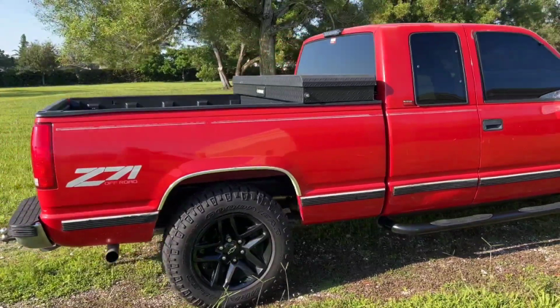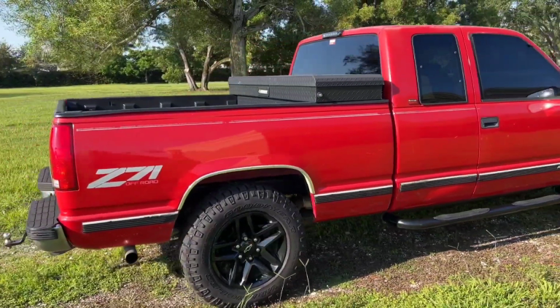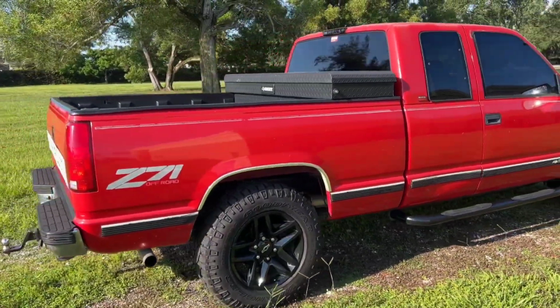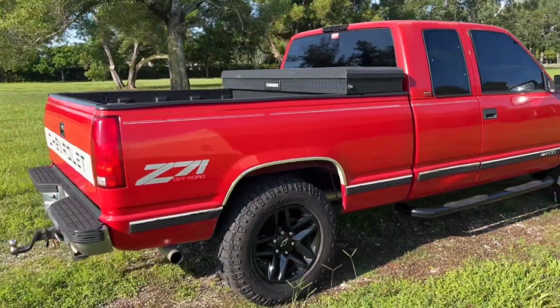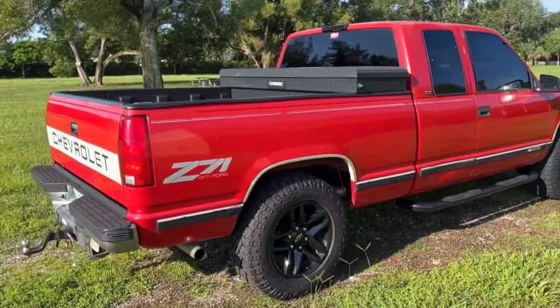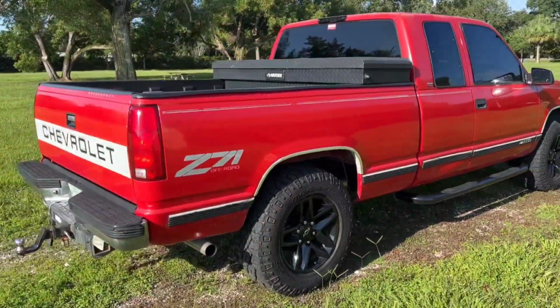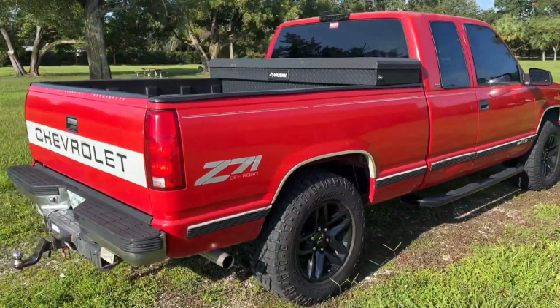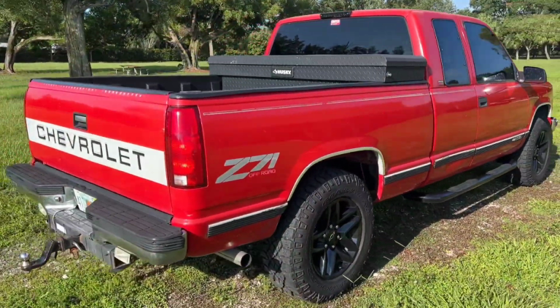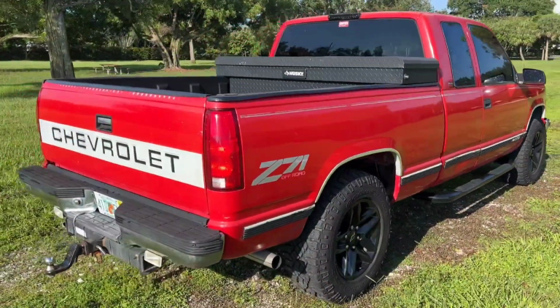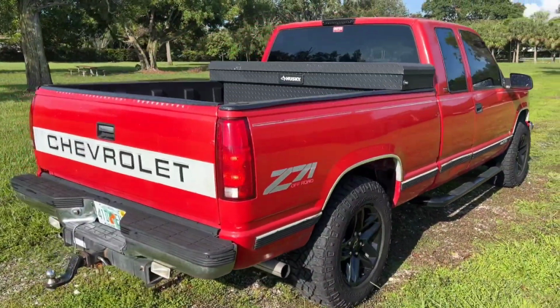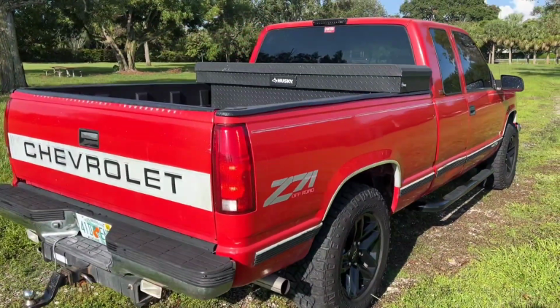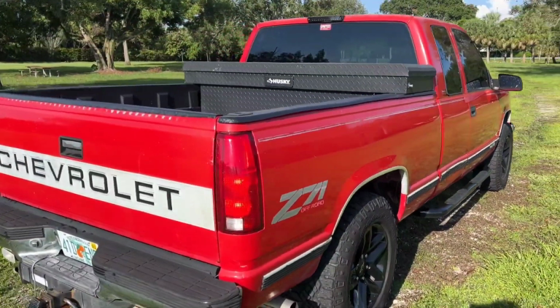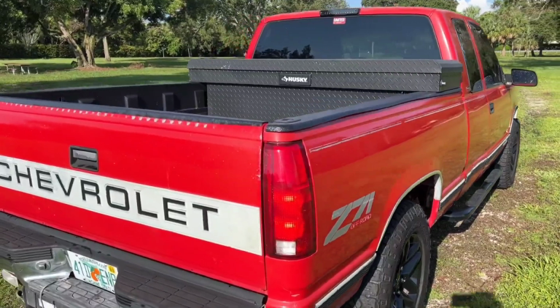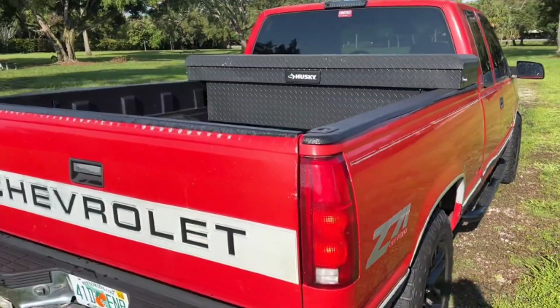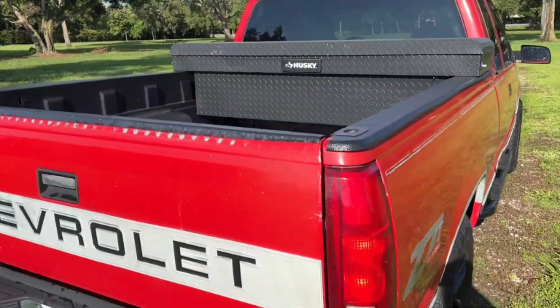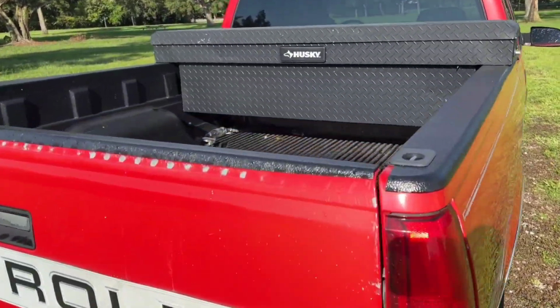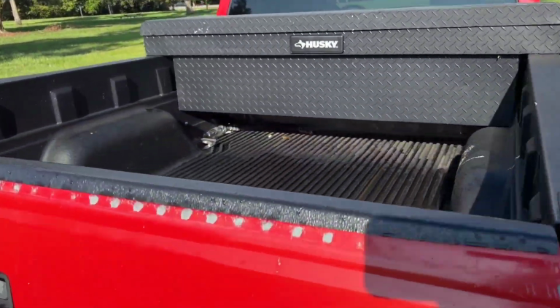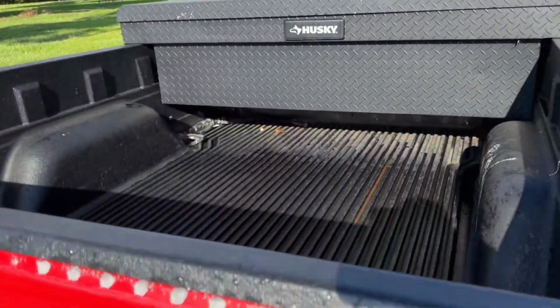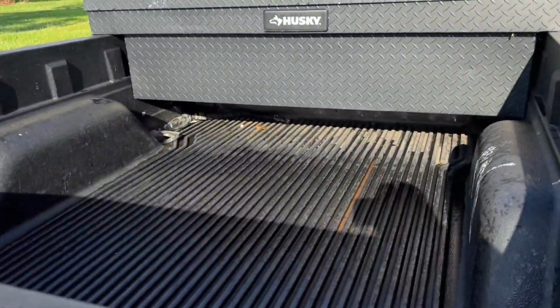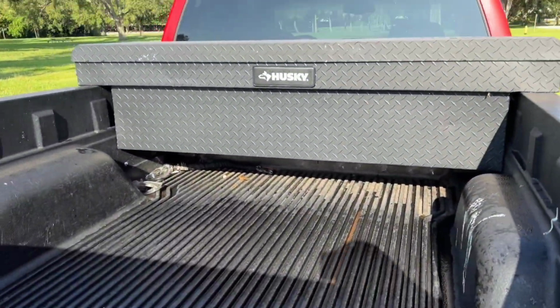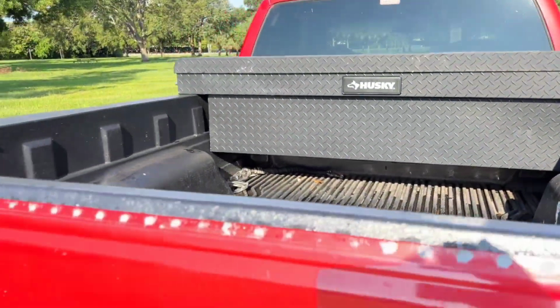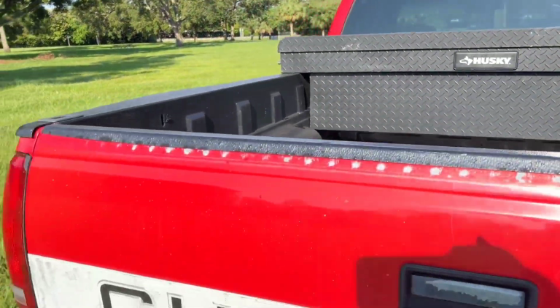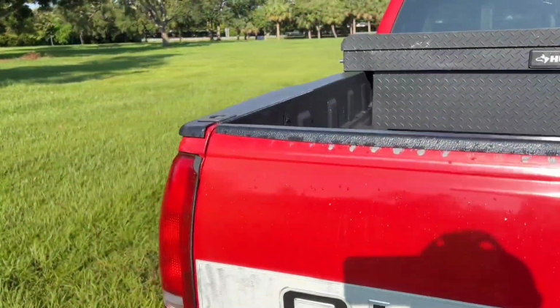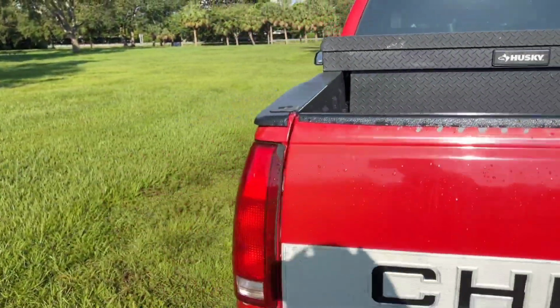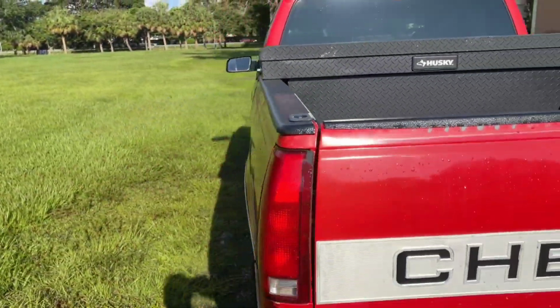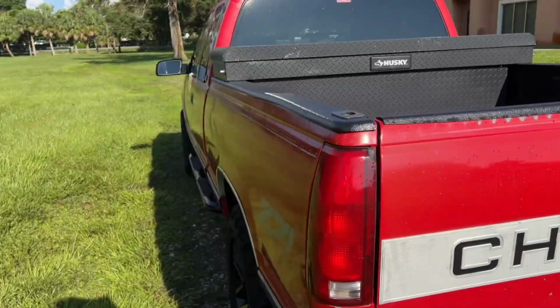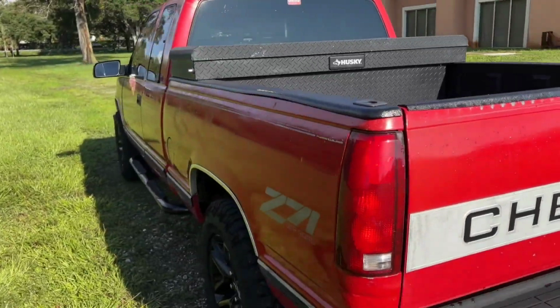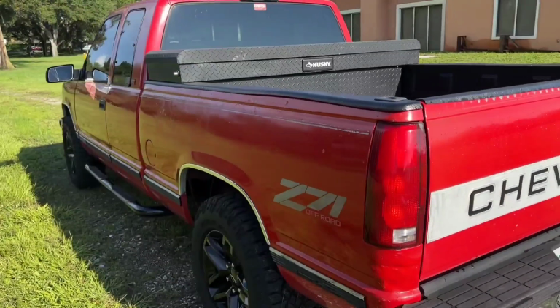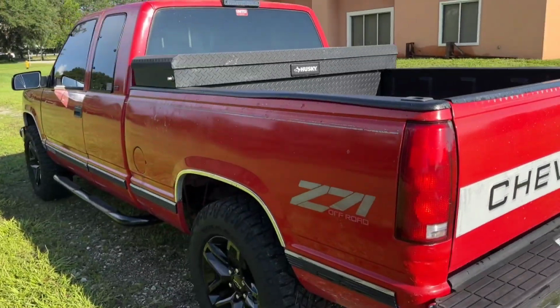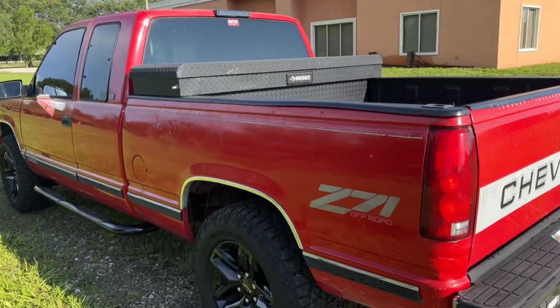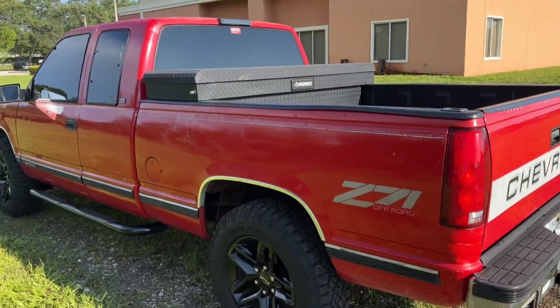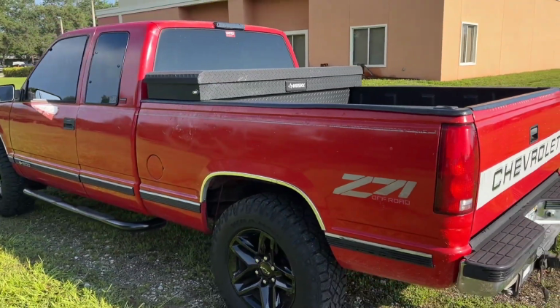Runs good. Transmission was good. The four-wheel drive works good. It's a Z71 — it's a really good truck. I've never had a red truck. This is my first red truck and I love it.